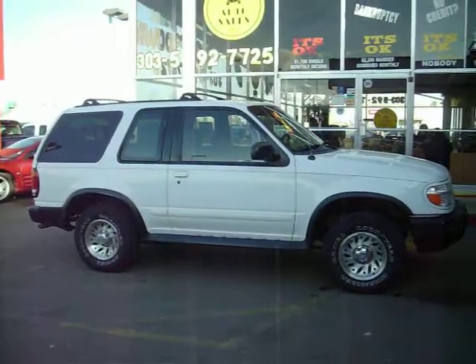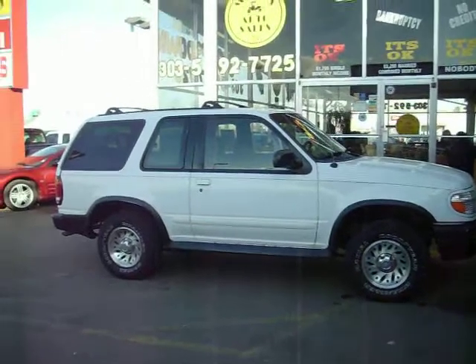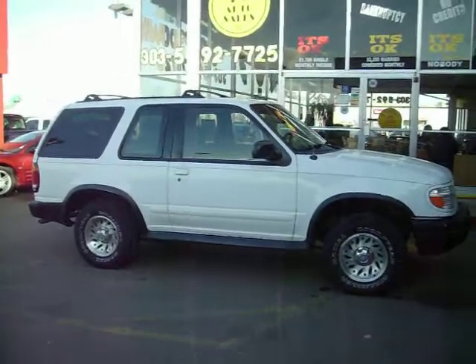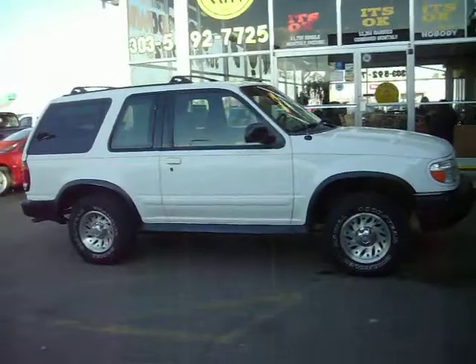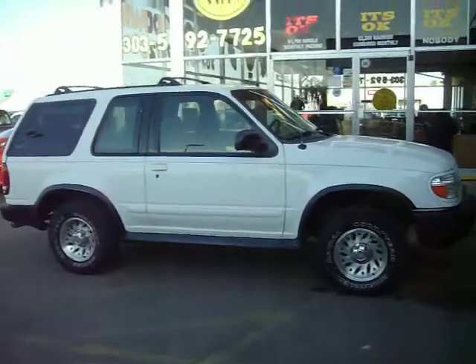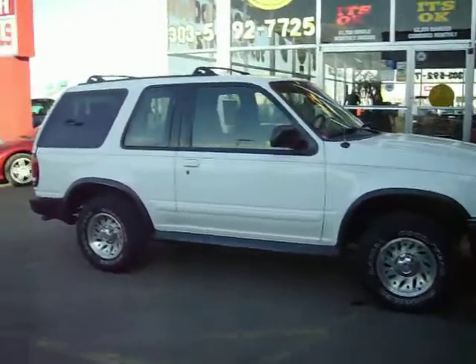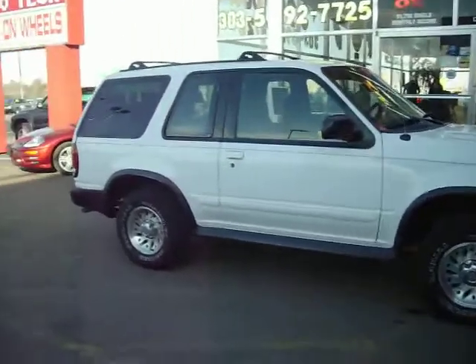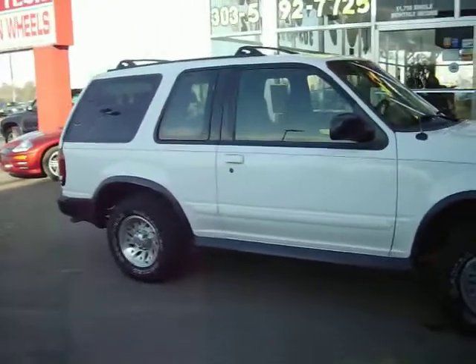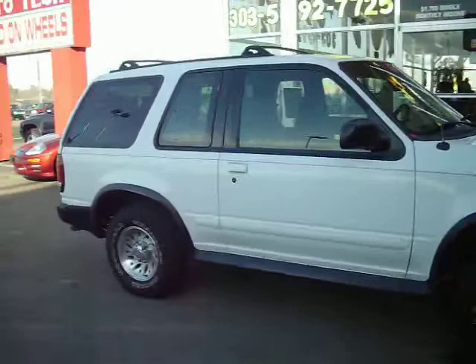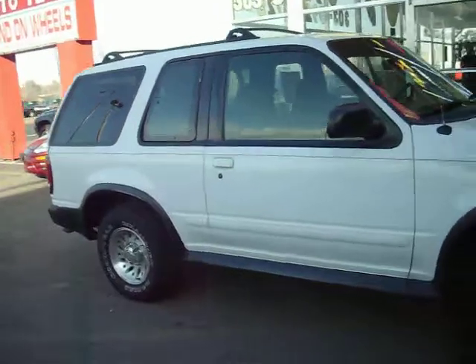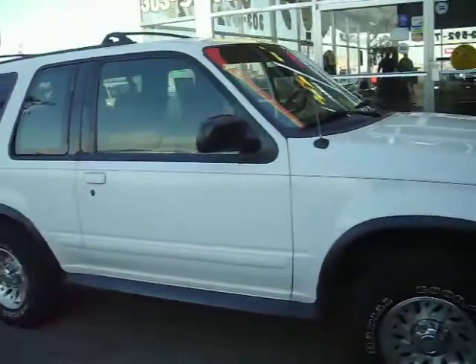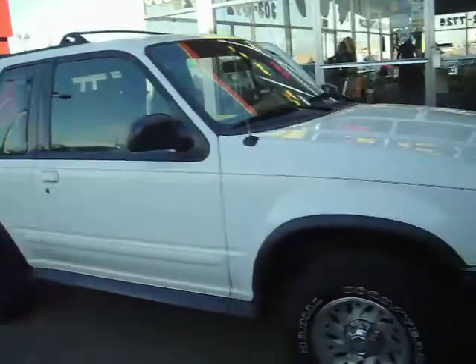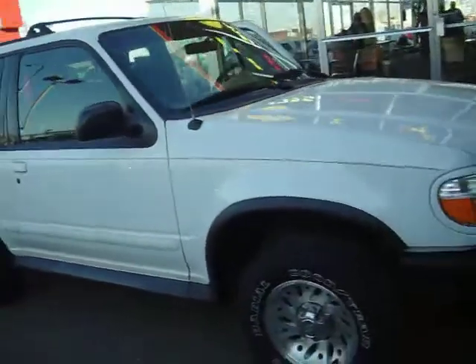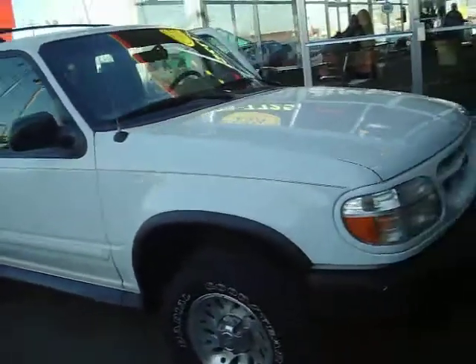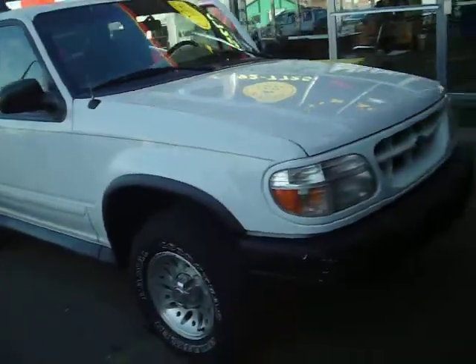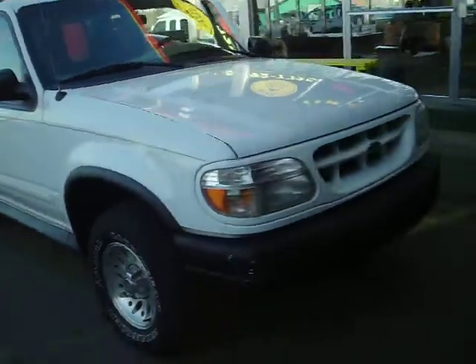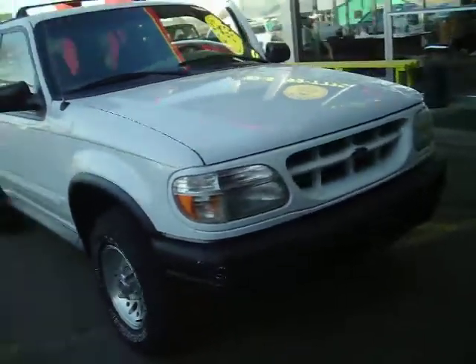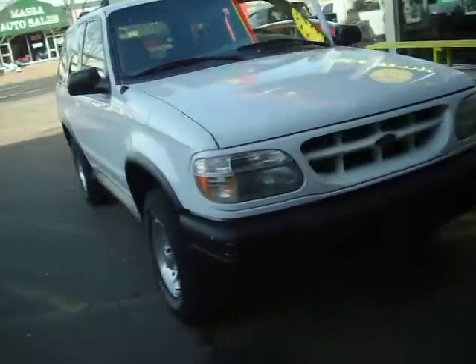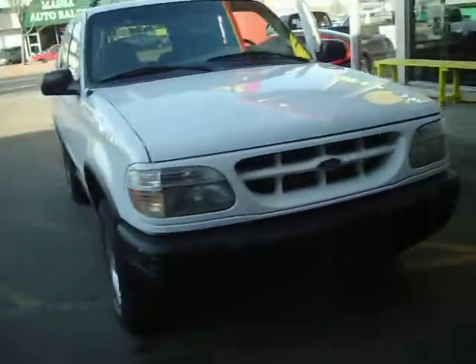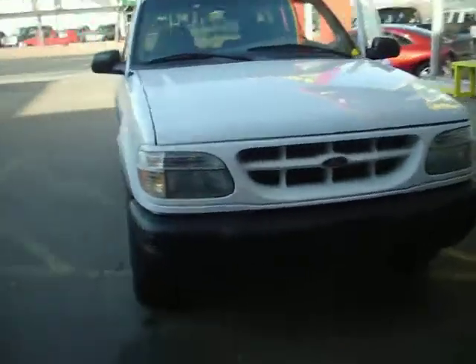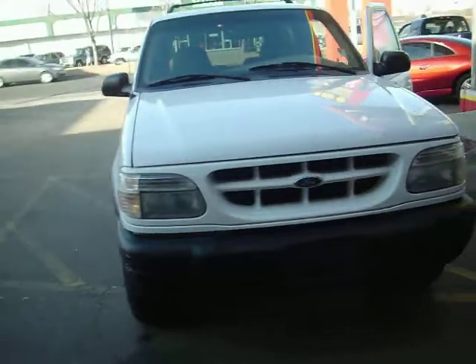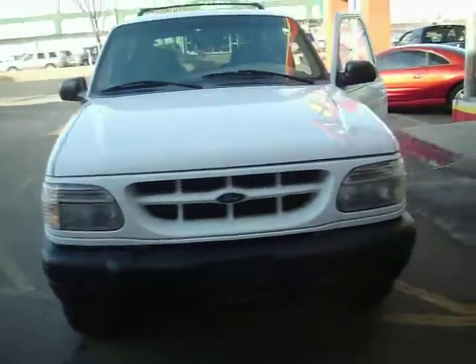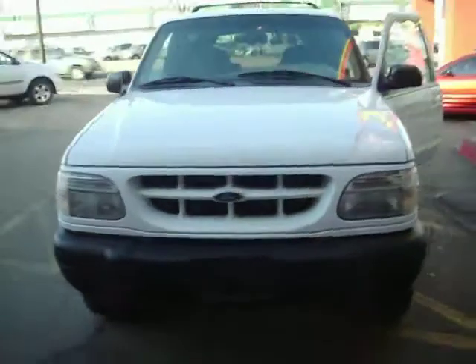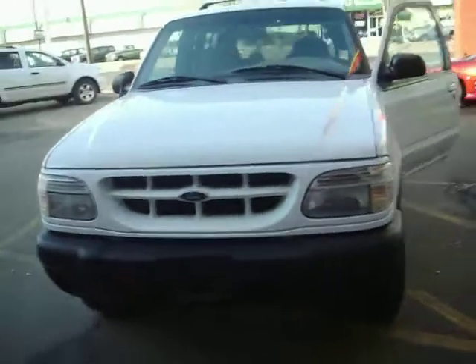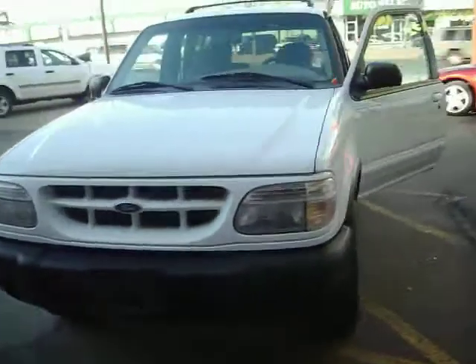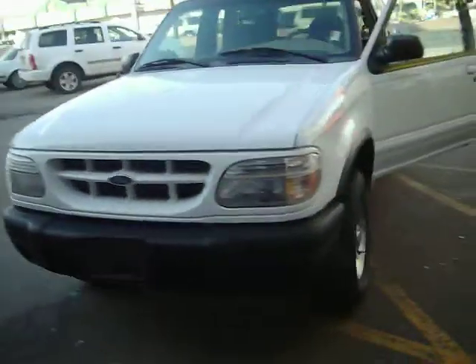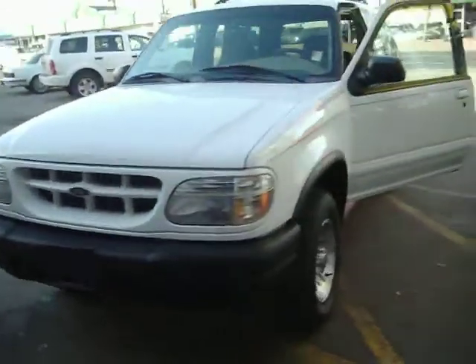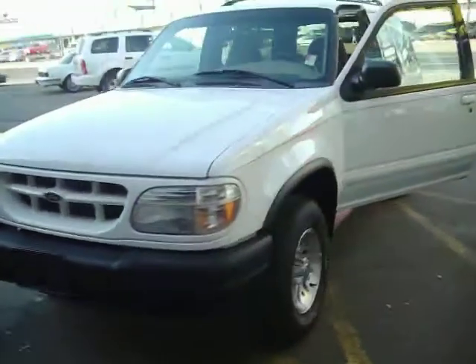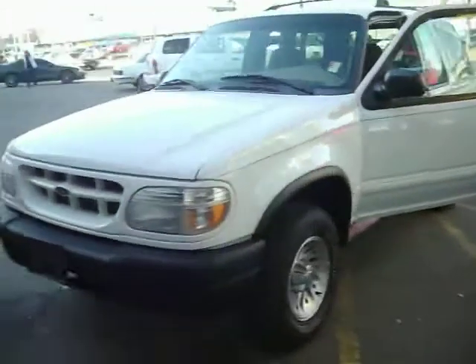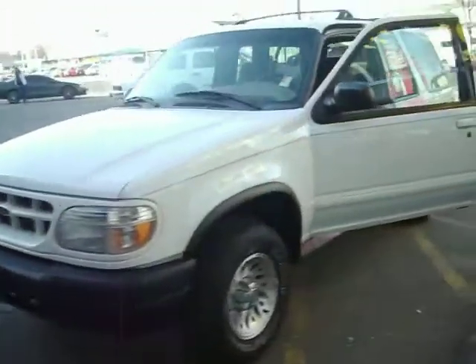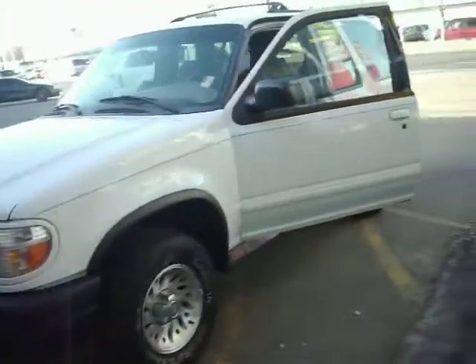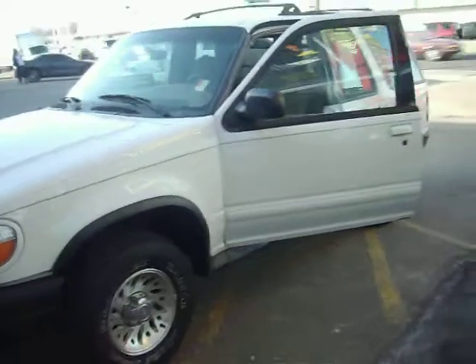Thank you for joining me in the Marks Auto Sales virtual showroom where I have a 2000 Ford Explorer Sport. This is a two door, two wheel drive SUV that seats four.